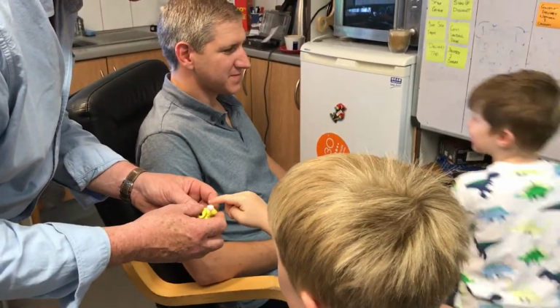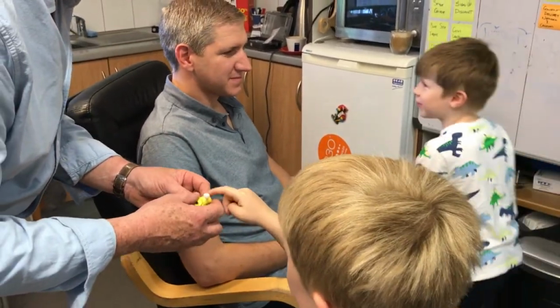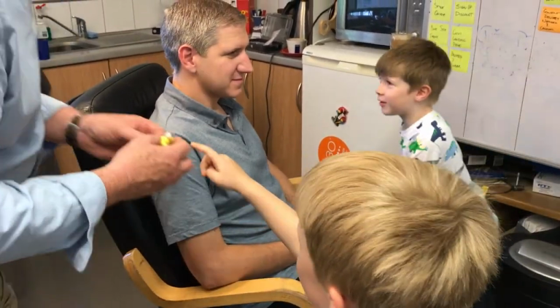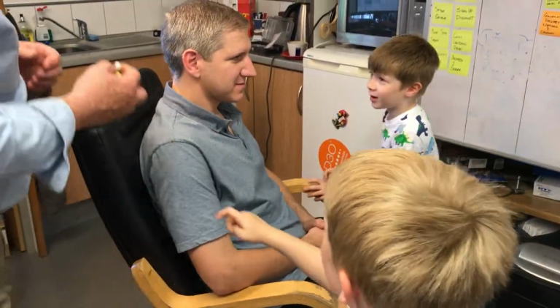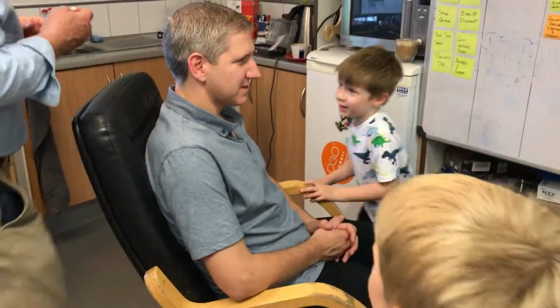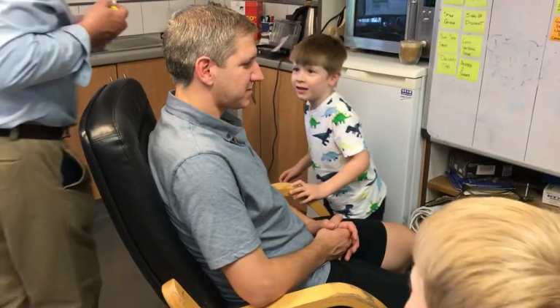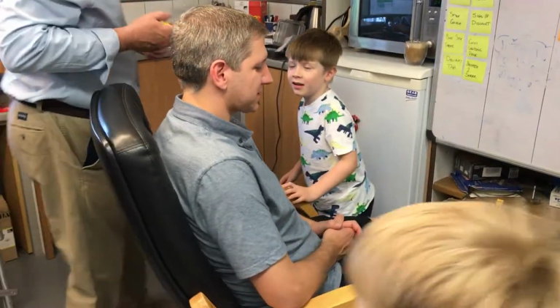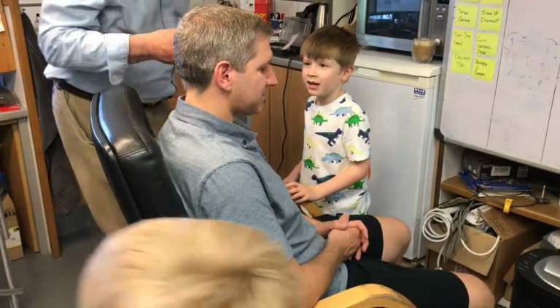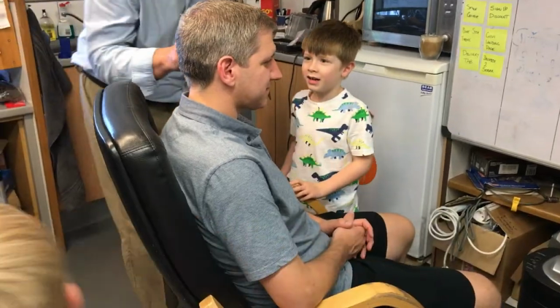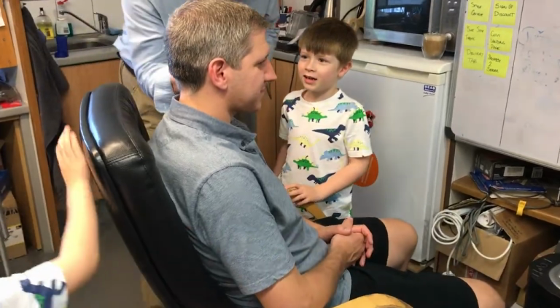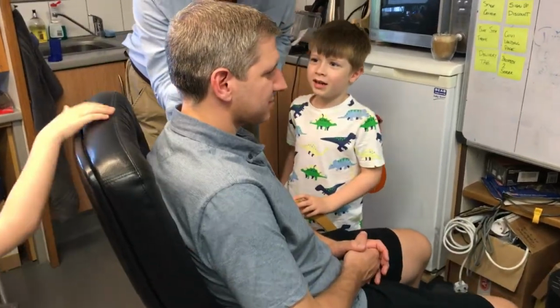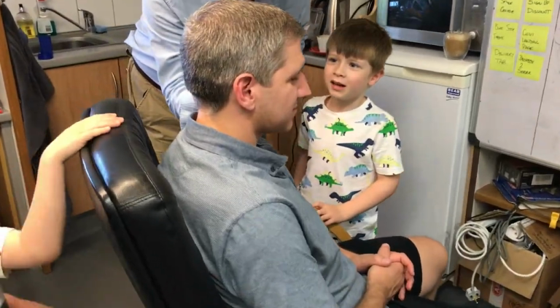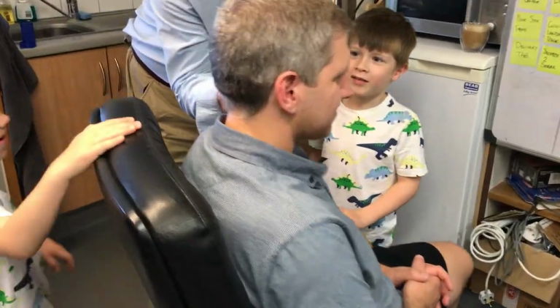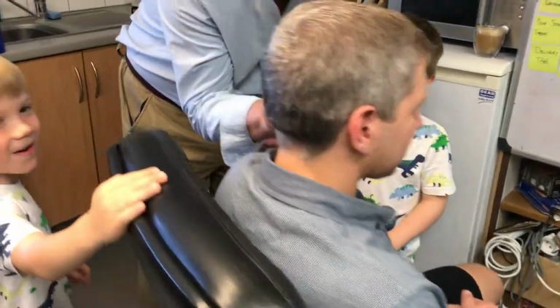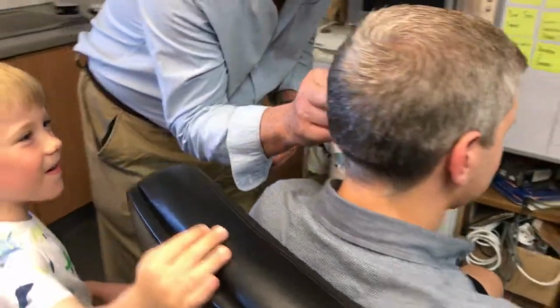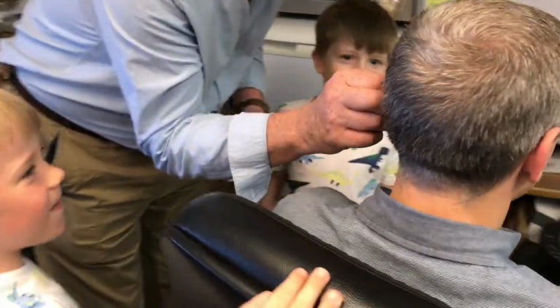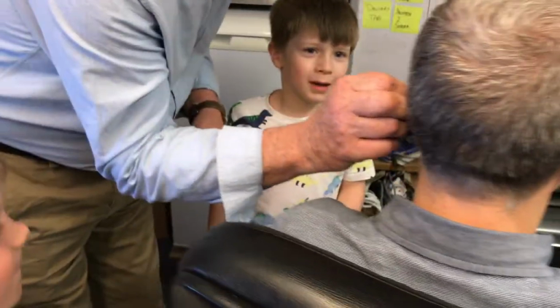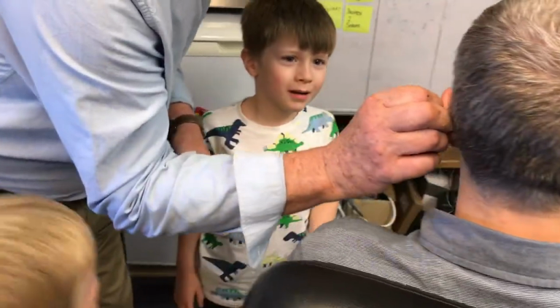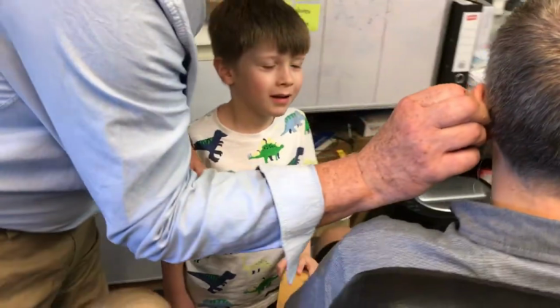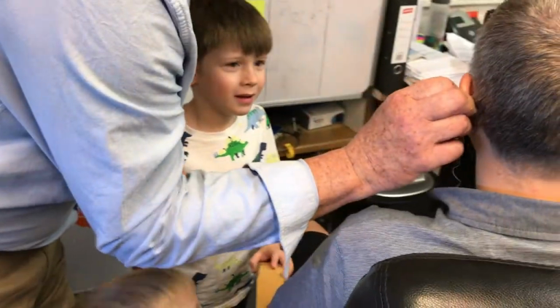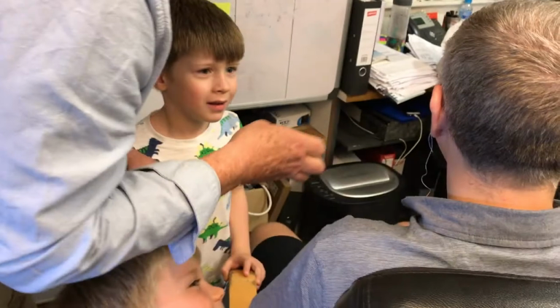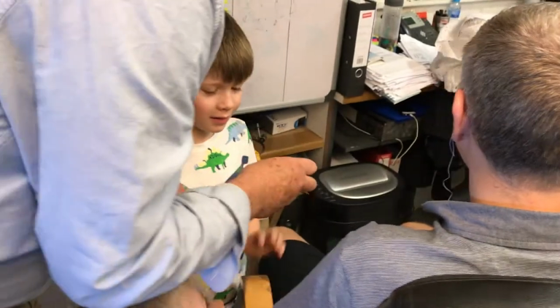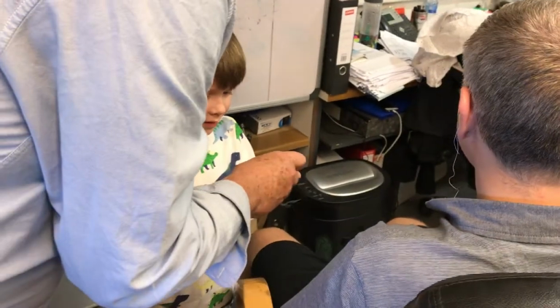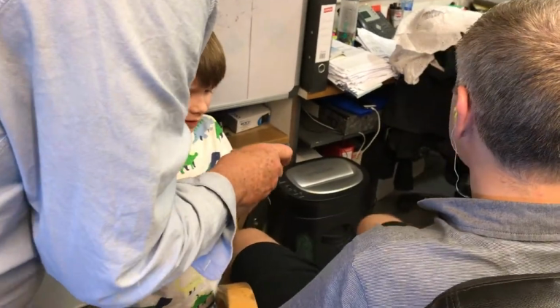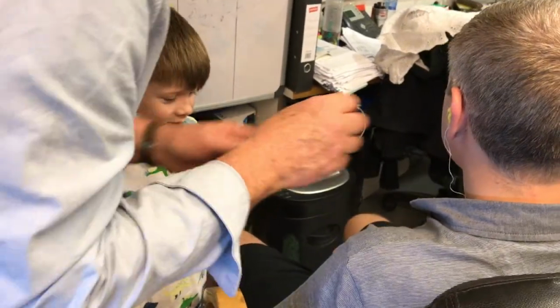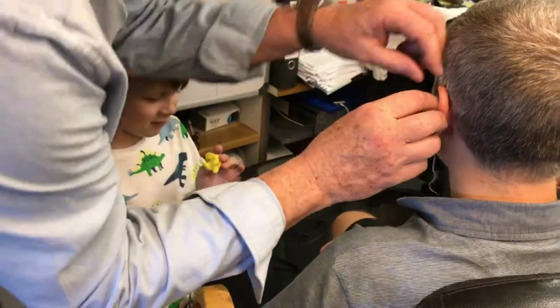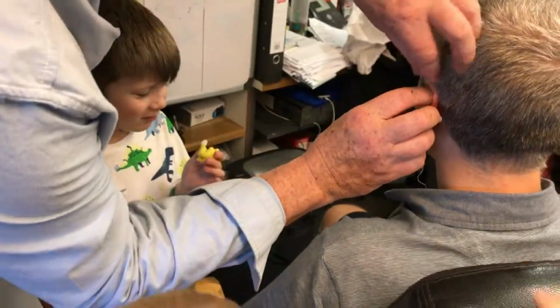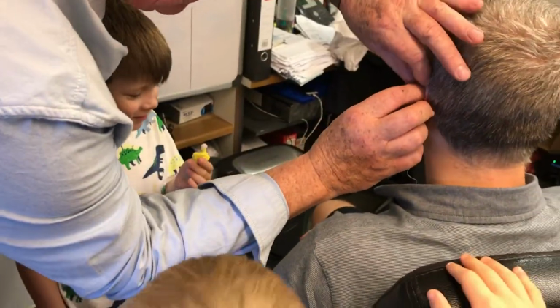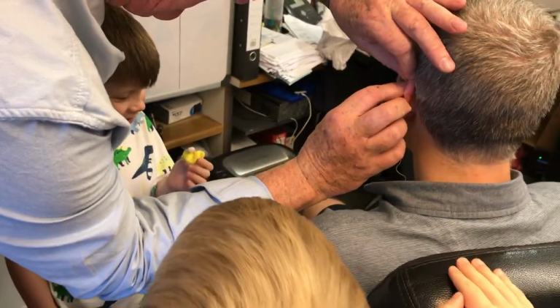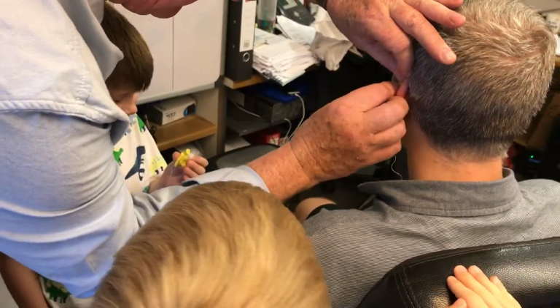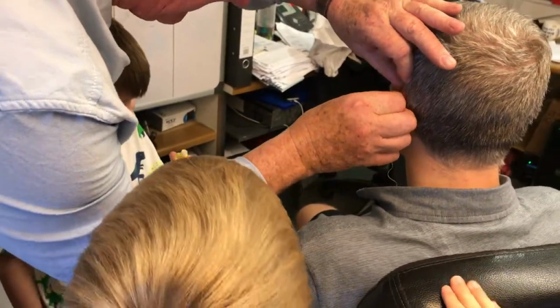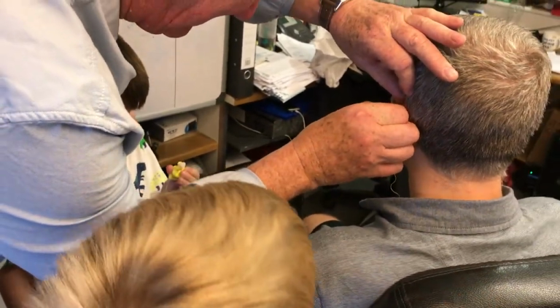Can you do the other side? Yeah. I've filched it, I've filched it. Can I fill it? Here, you hold that one. I'll hold this one.